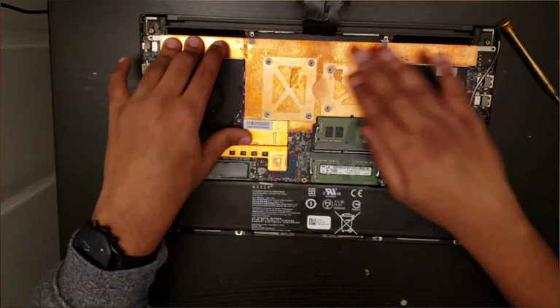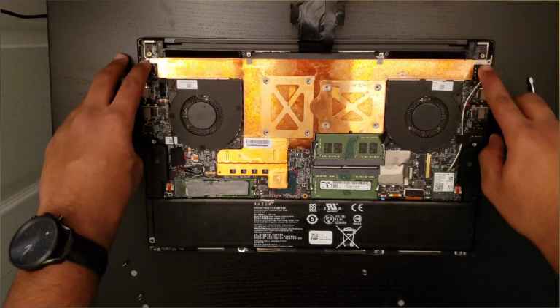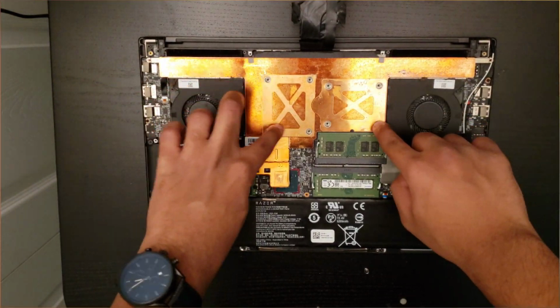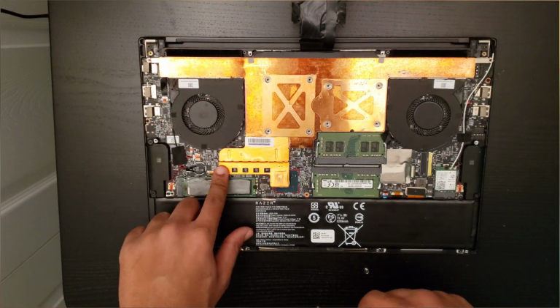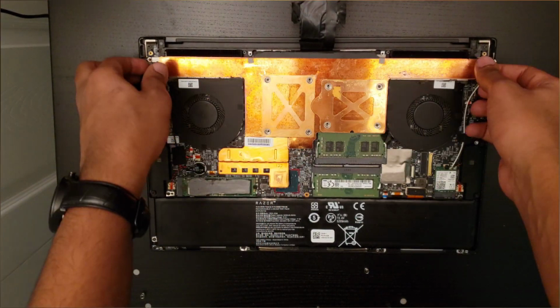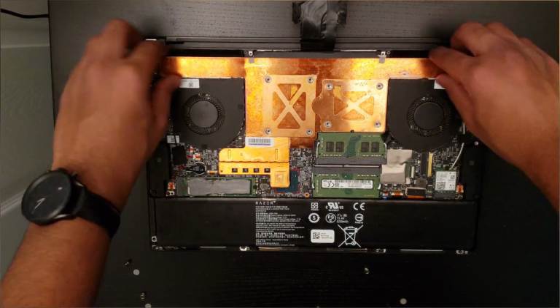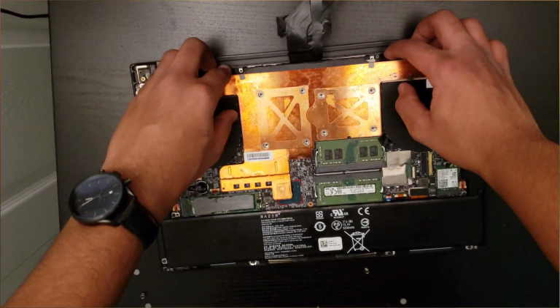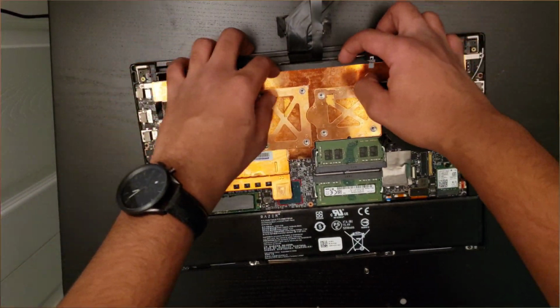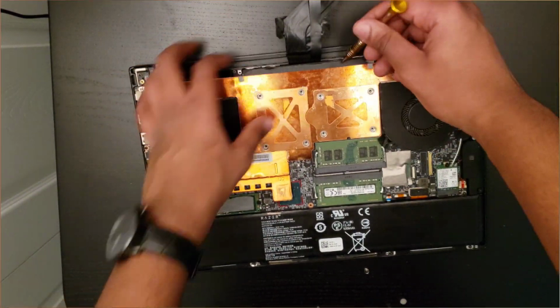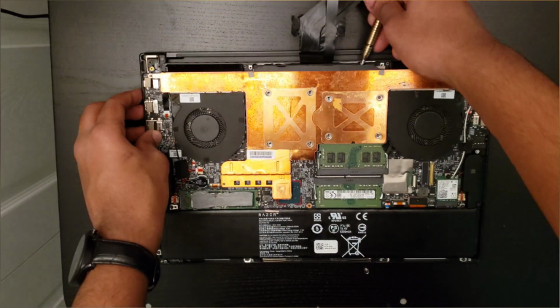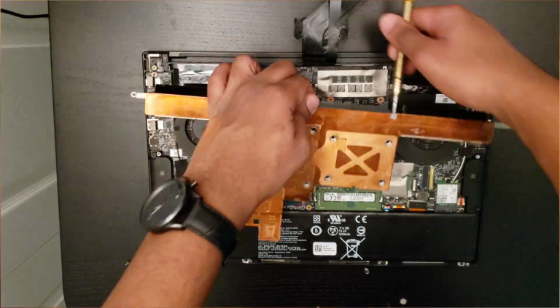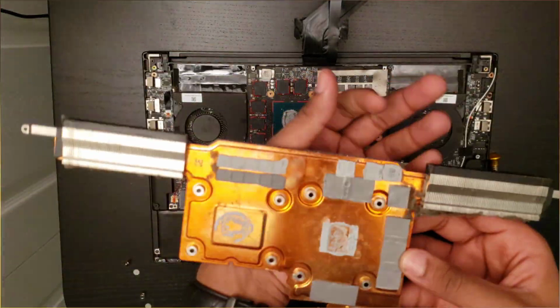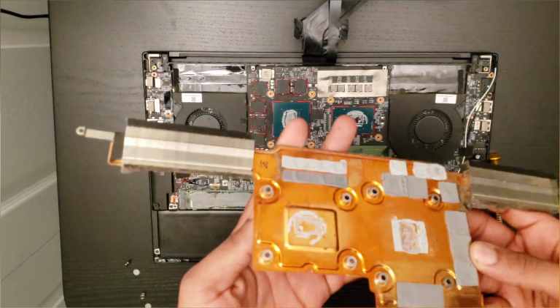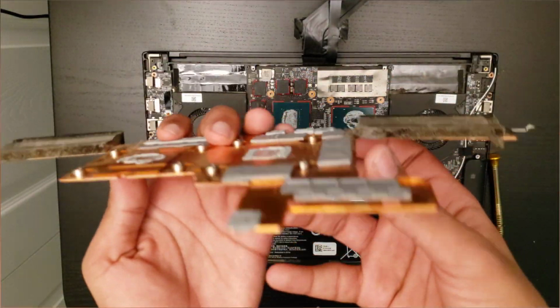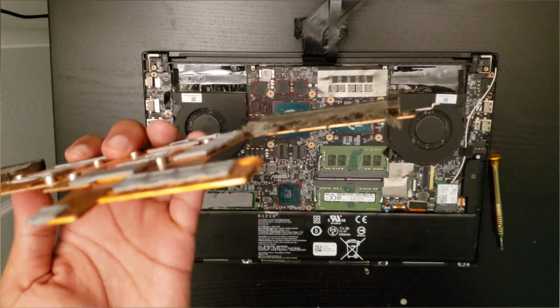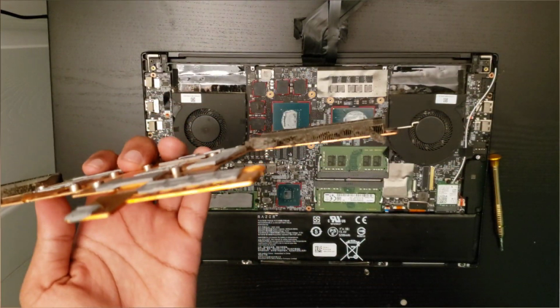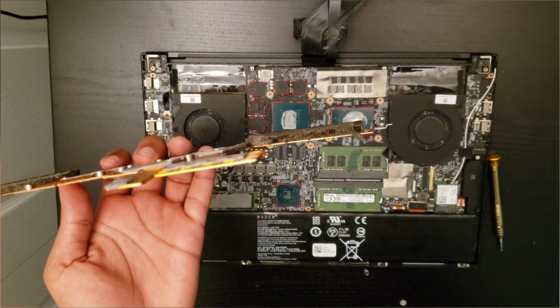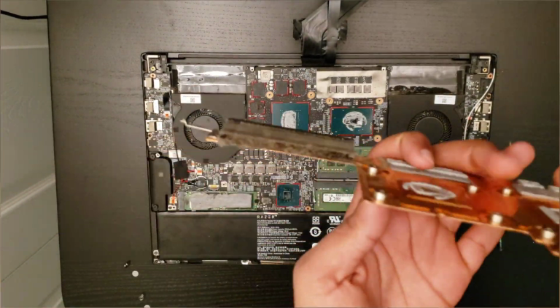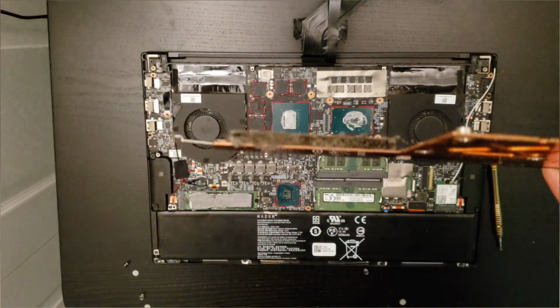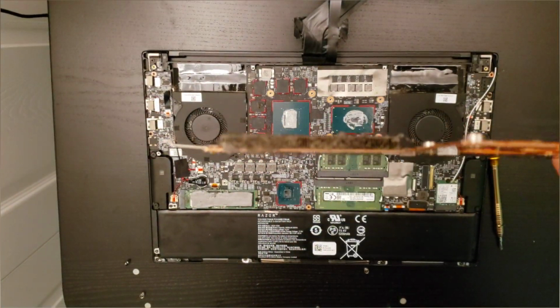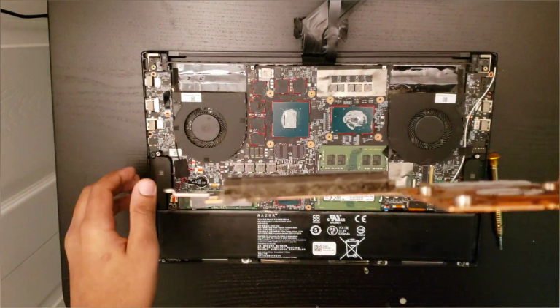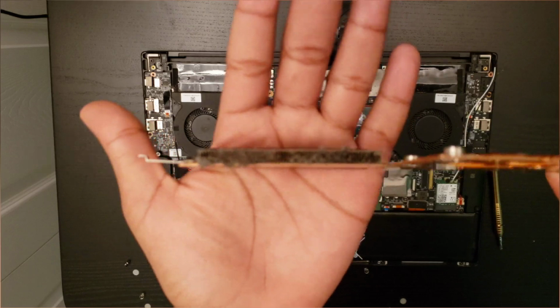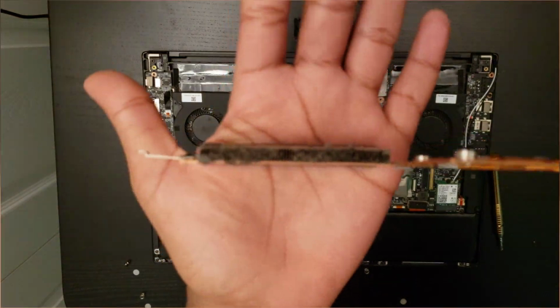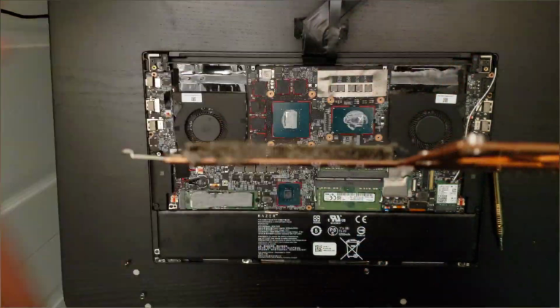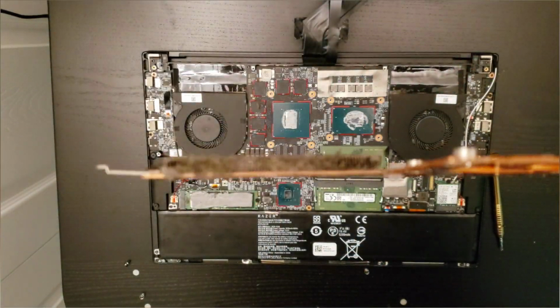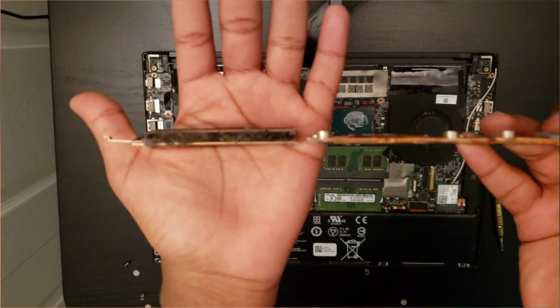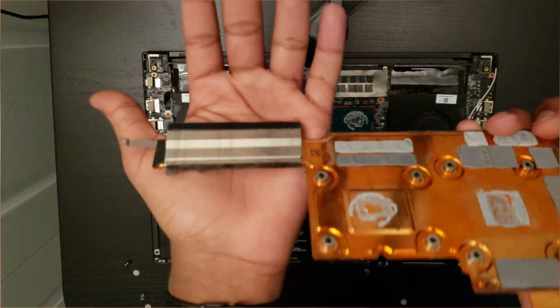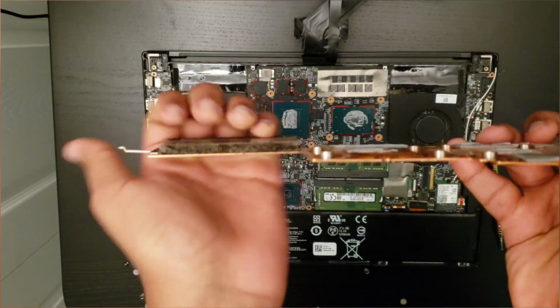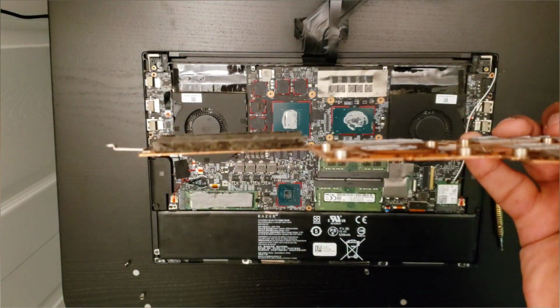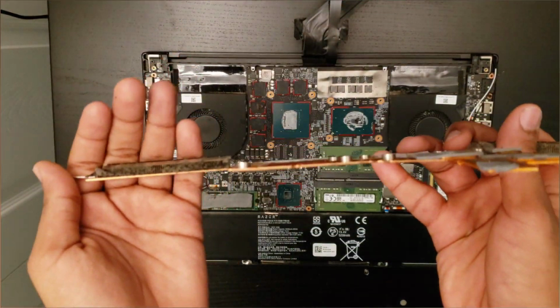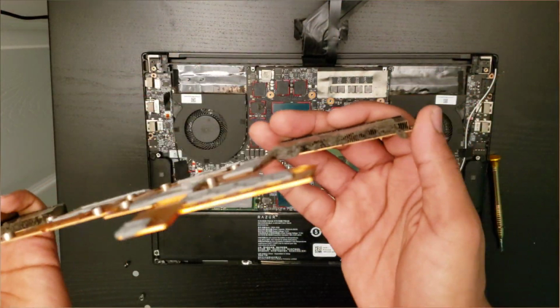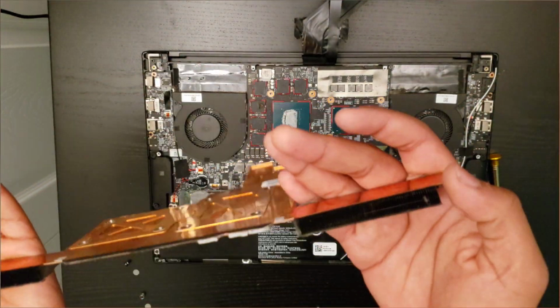After removing the heatsink, you want to clean it because it could have dust trapped in it like mine. Cleaning it will help with the thermals later on. Then you want to get an alcohol wipe to wipe the old thermal paste away.